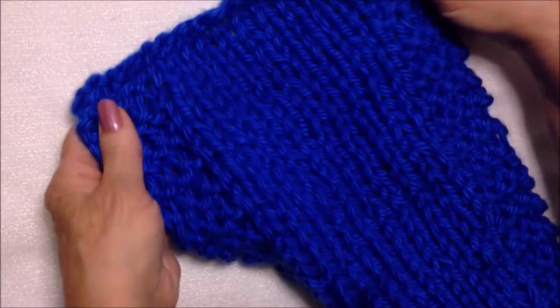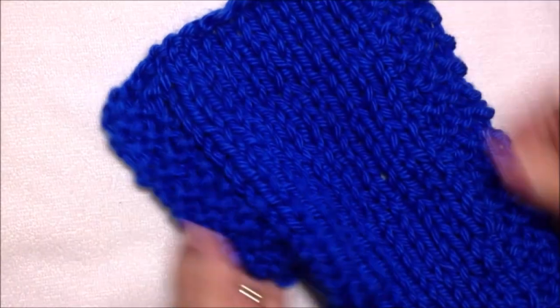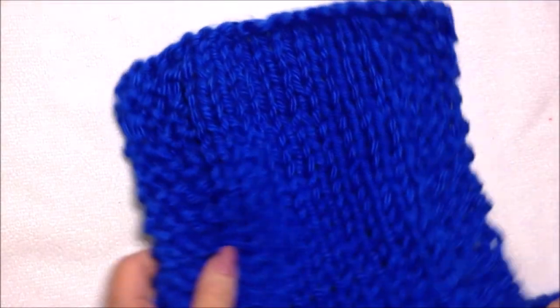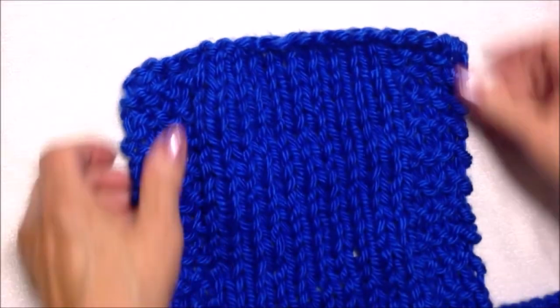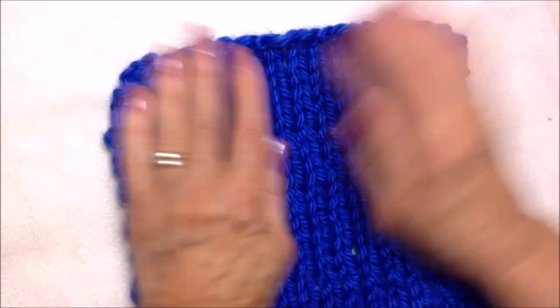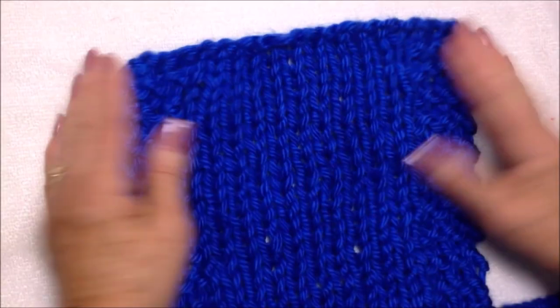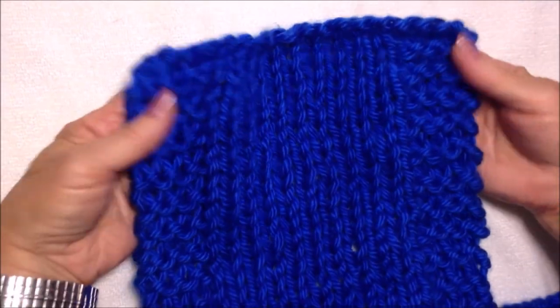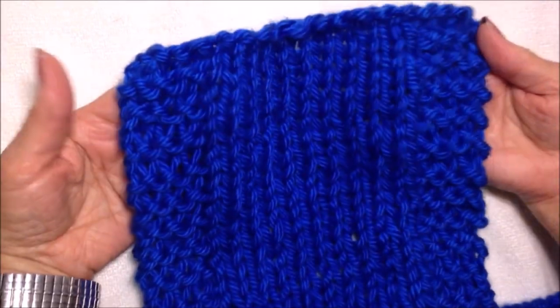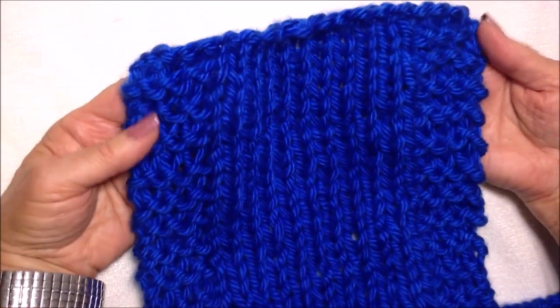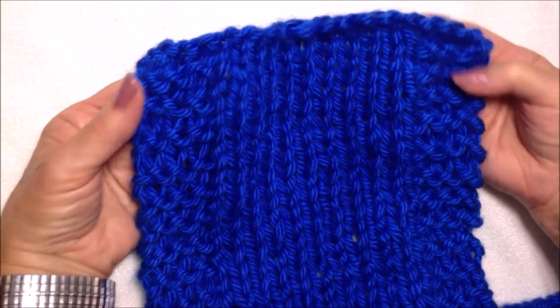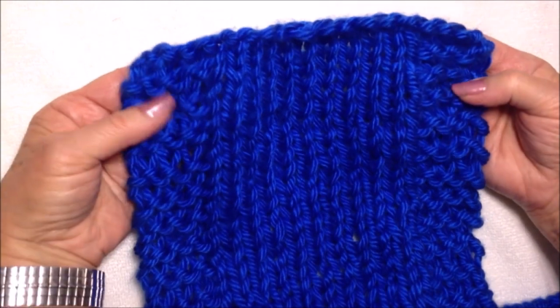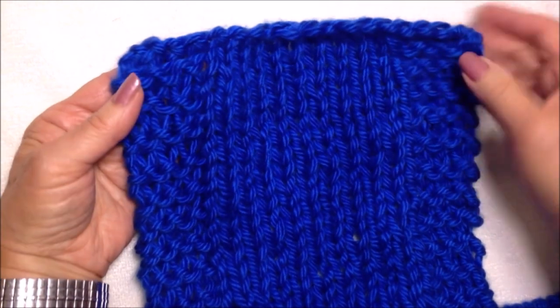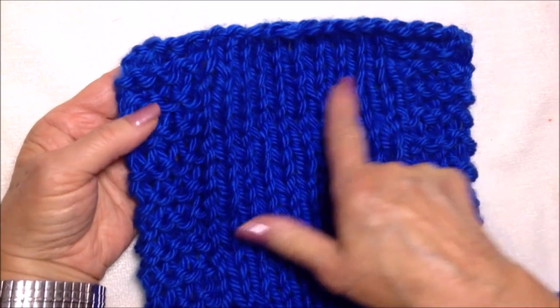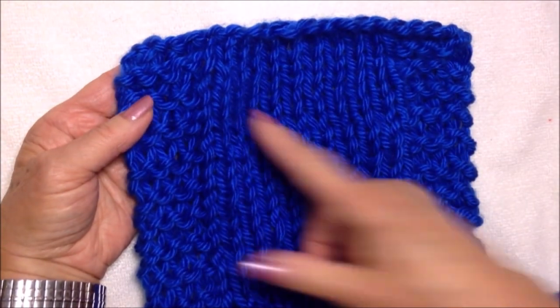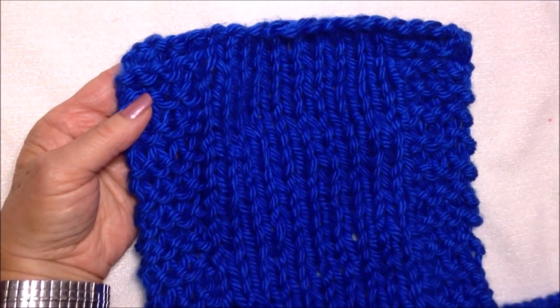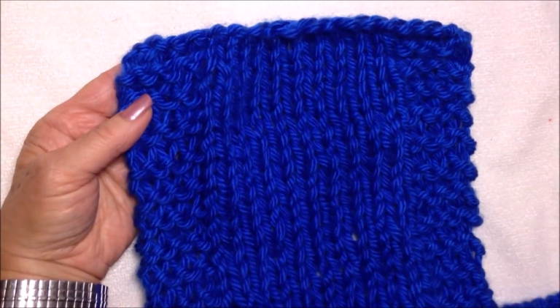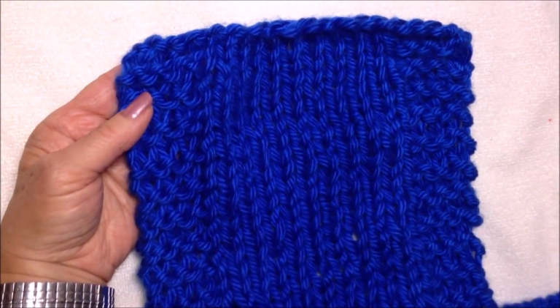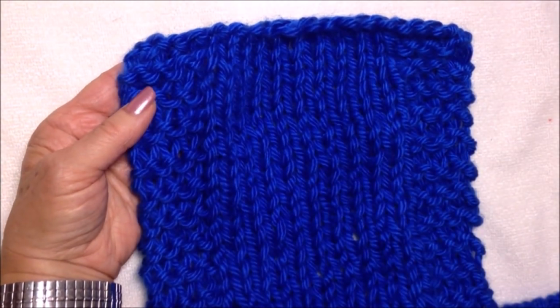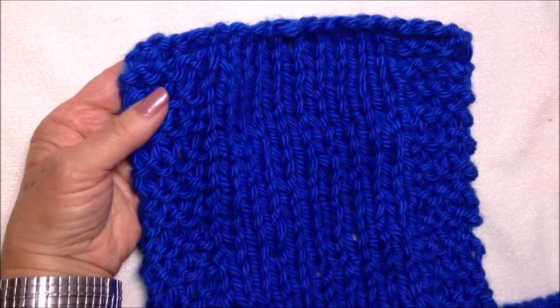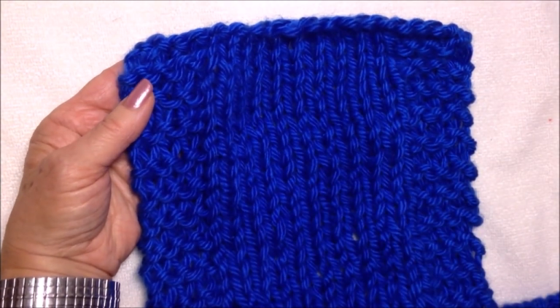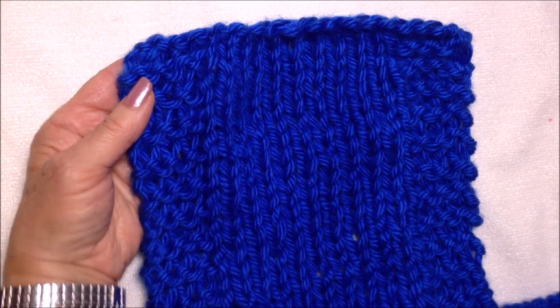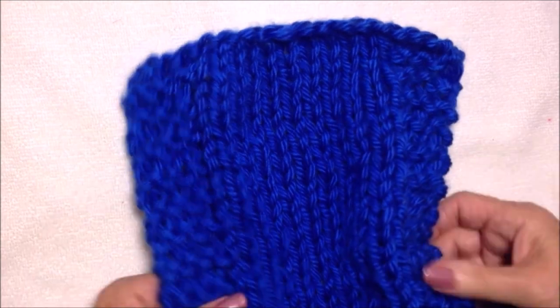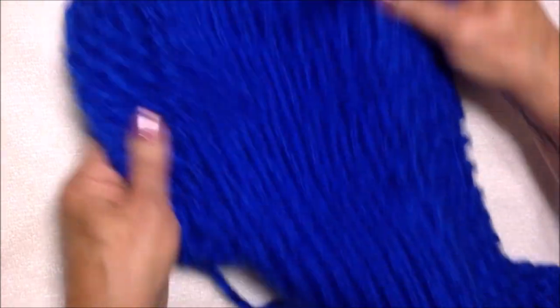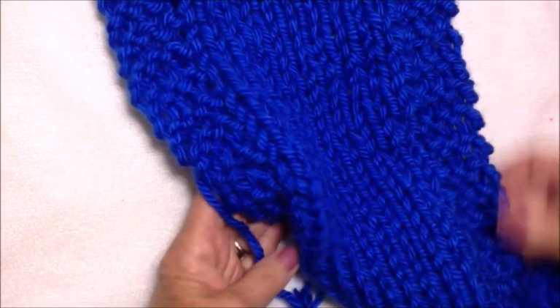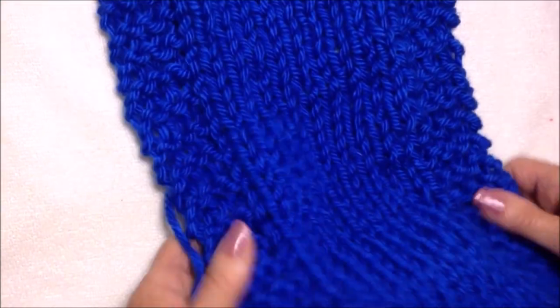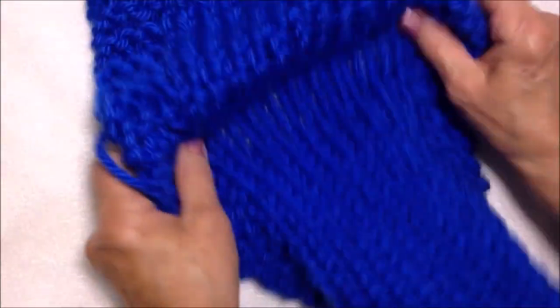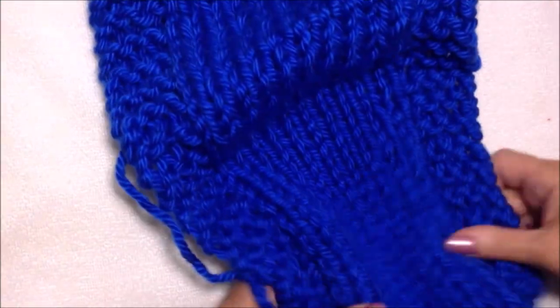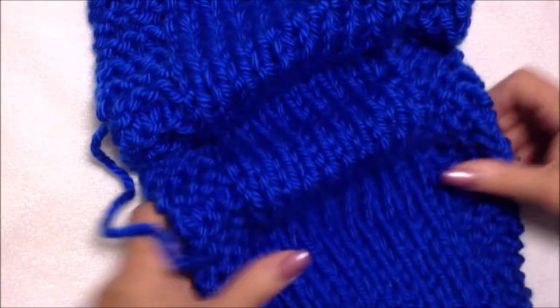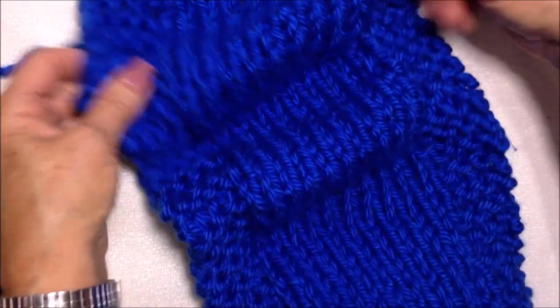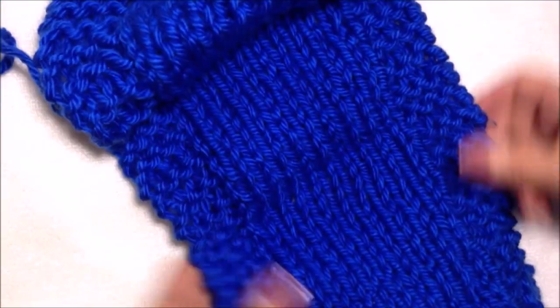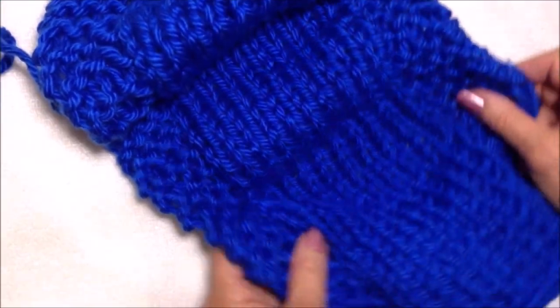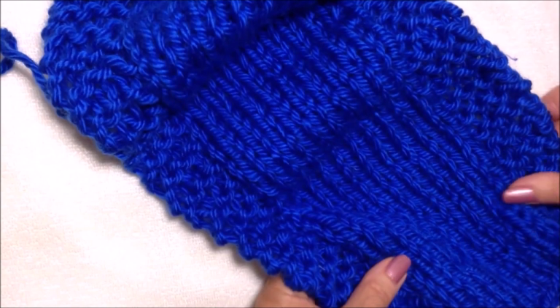I have one here that's finished — this is what it will look like. You'll have a border on both sides and the knitted section in the middle. You just keep repeating those two rows over and over until the scarf is the length you need.